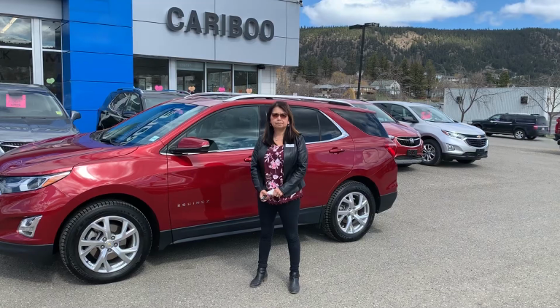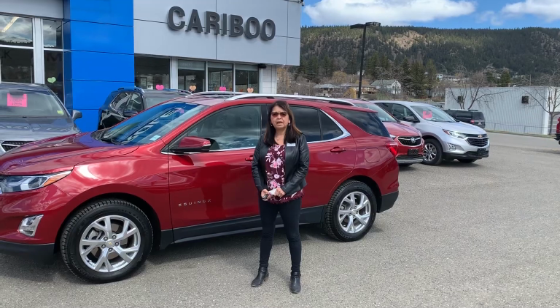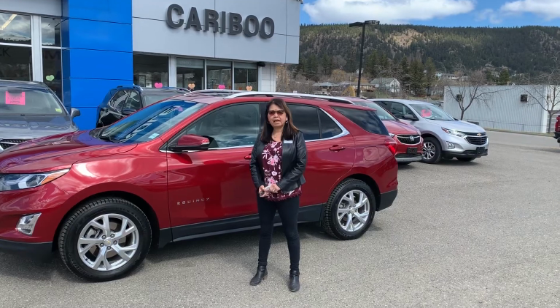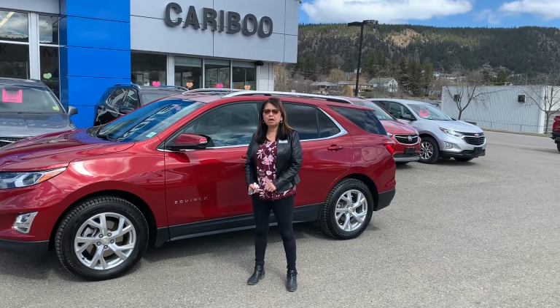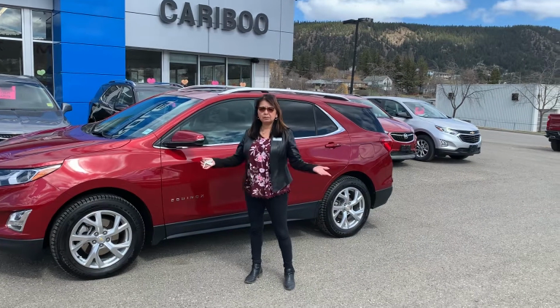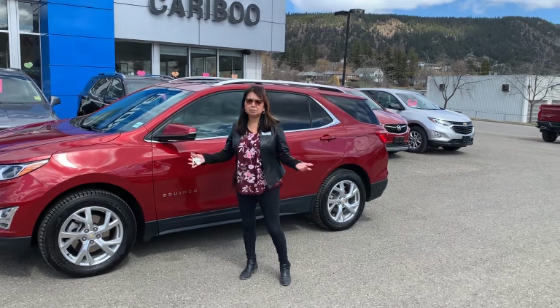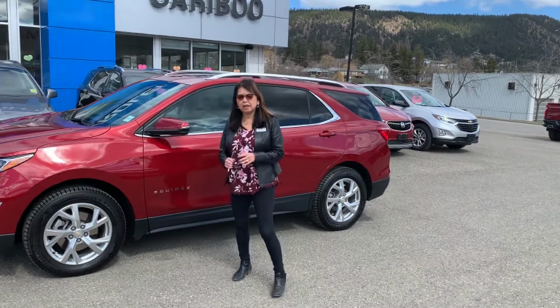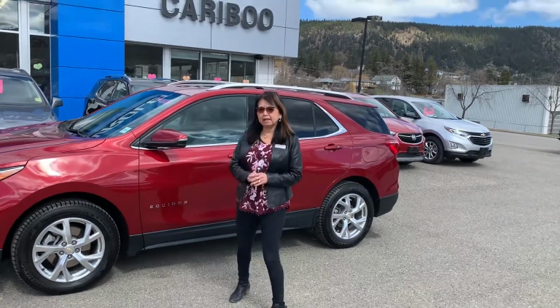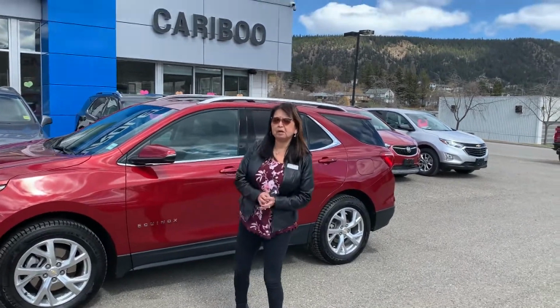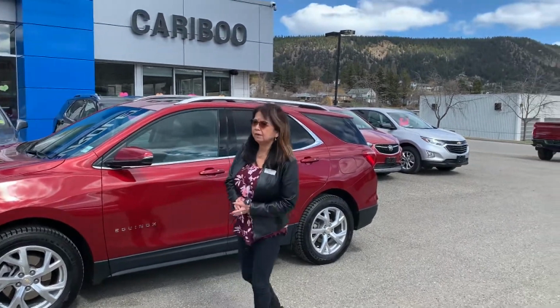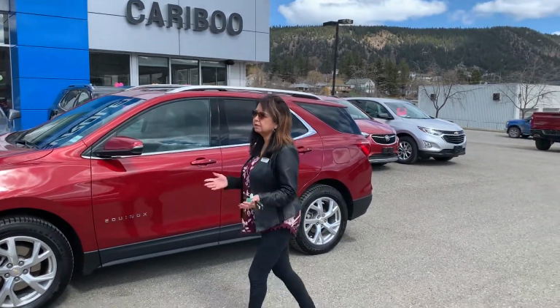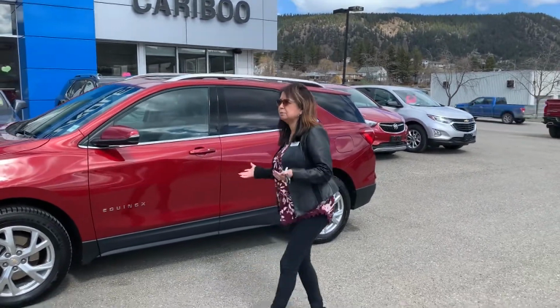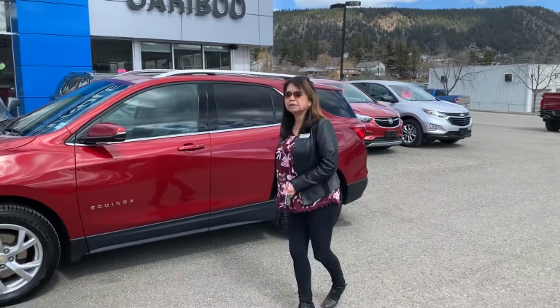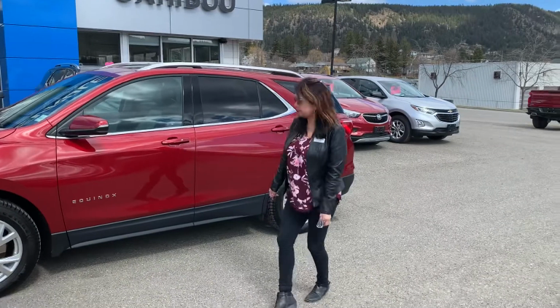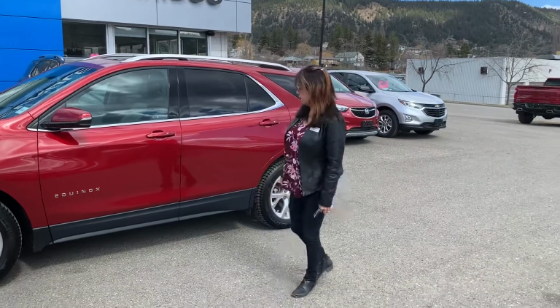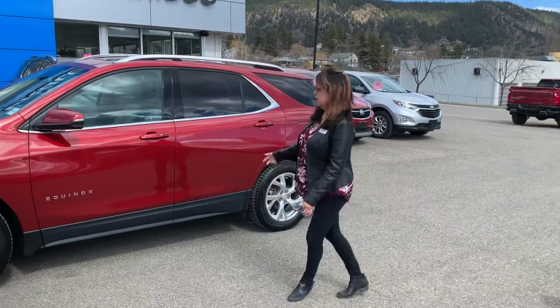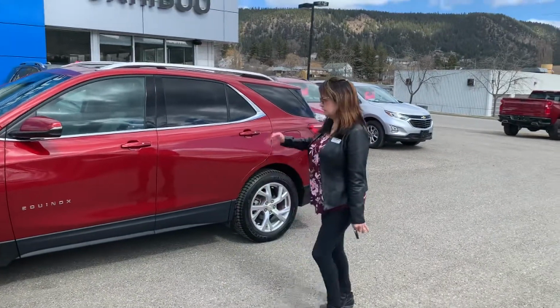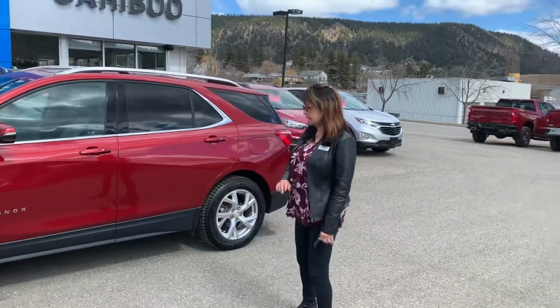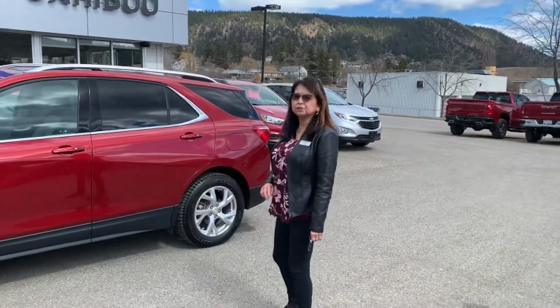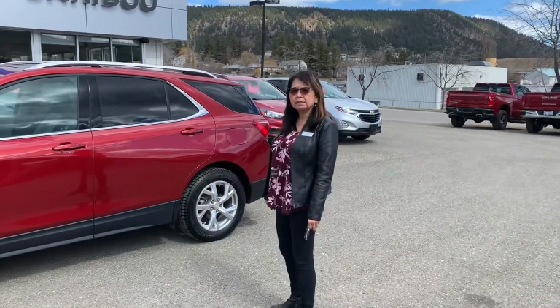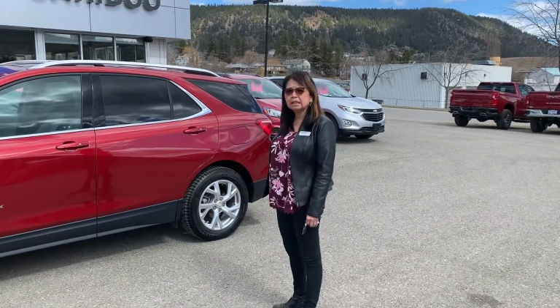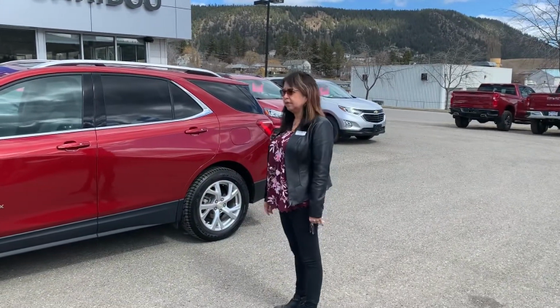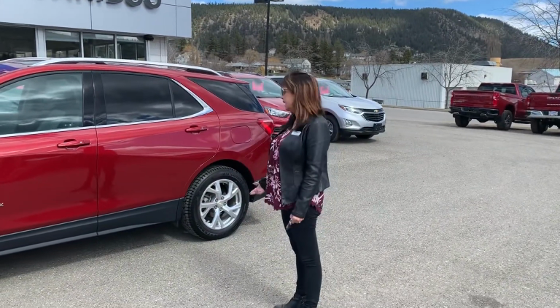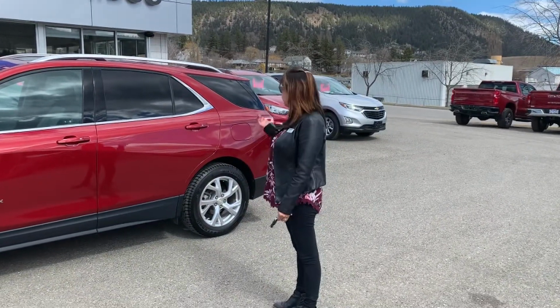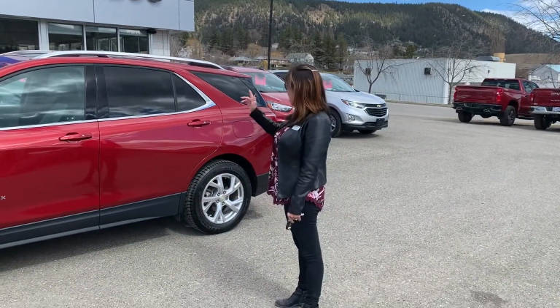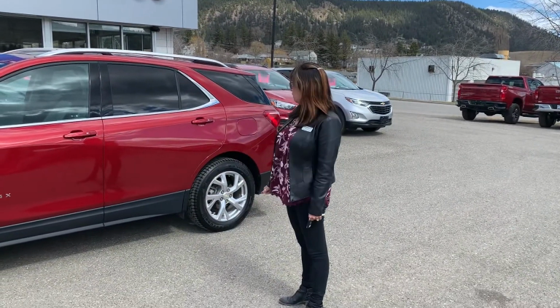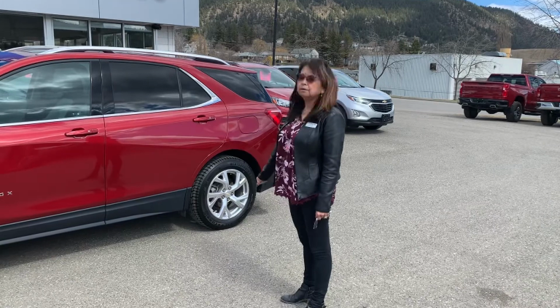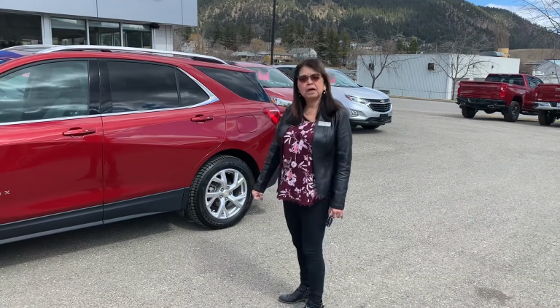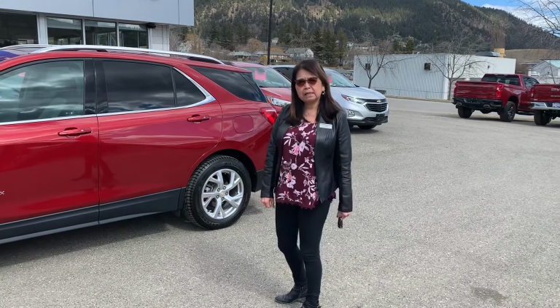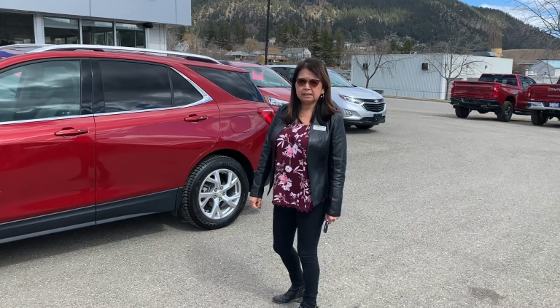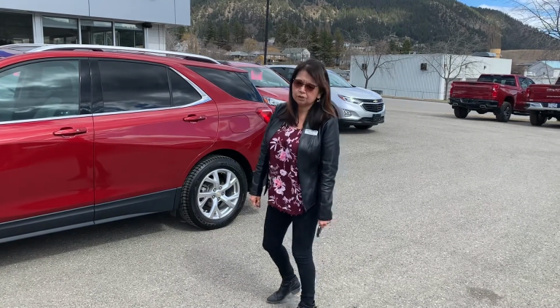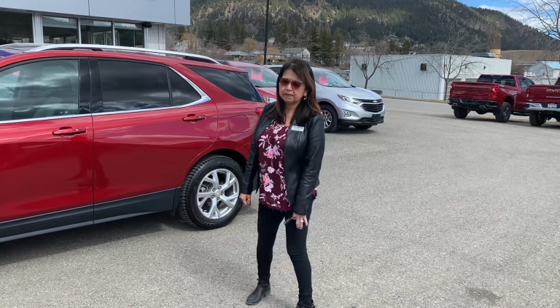Hey everyone, welcome to Caribou GM. My name is Marilee Vickers on this beautiful sunny day in Williams Lake. Yesterday was a little cloudy, but hey, I have for you a 2019 Chevrolet Equinox.